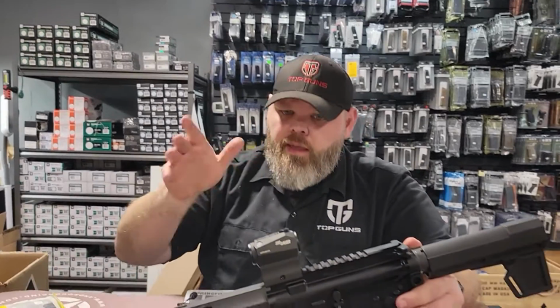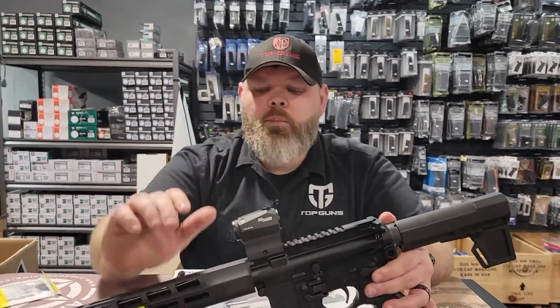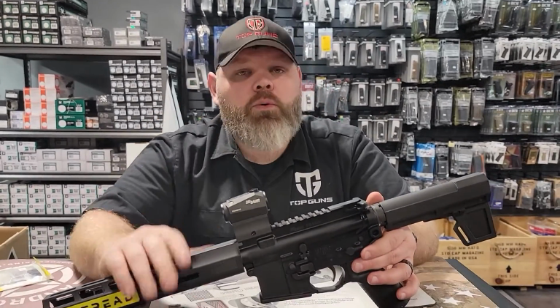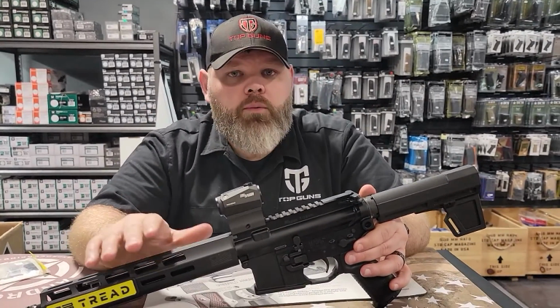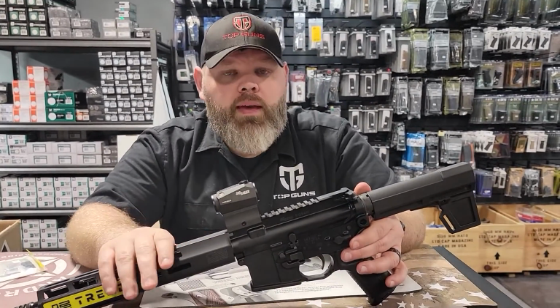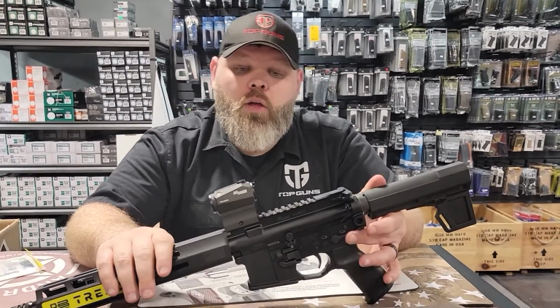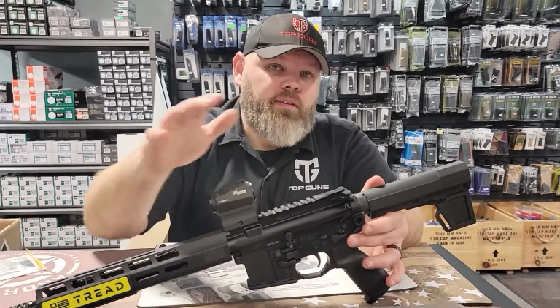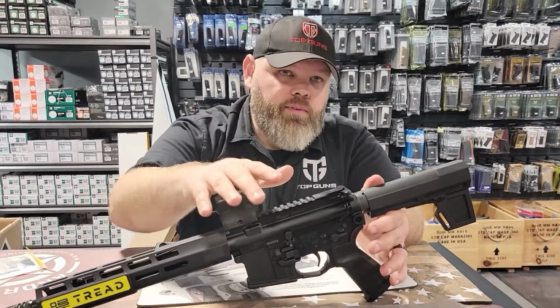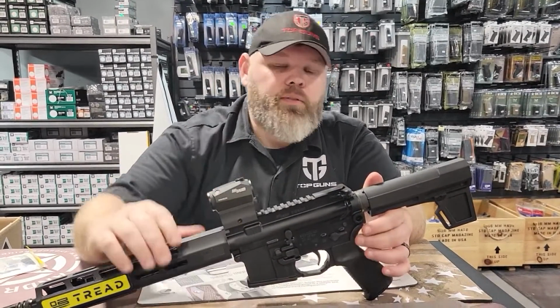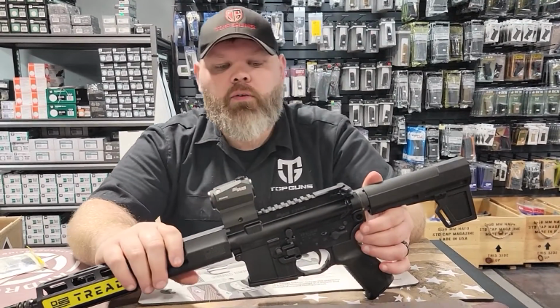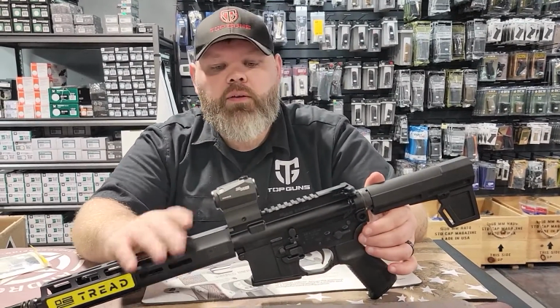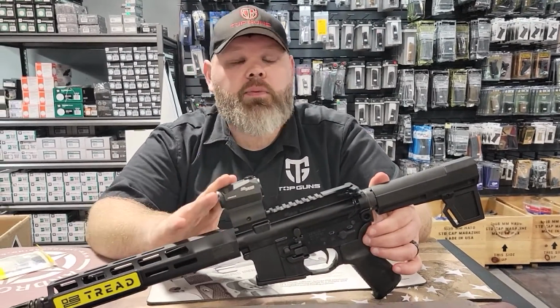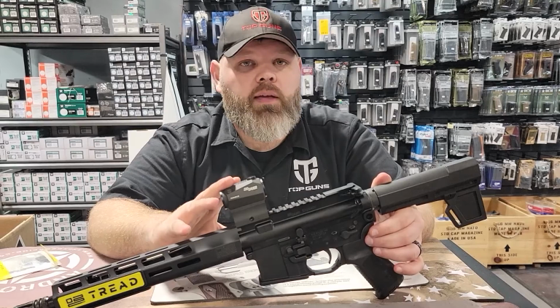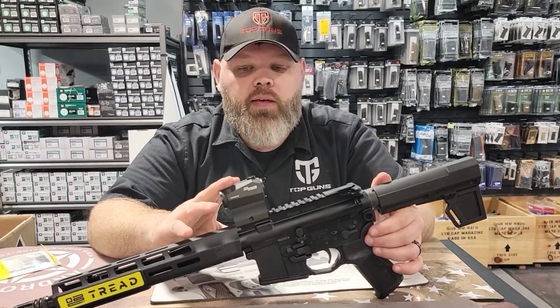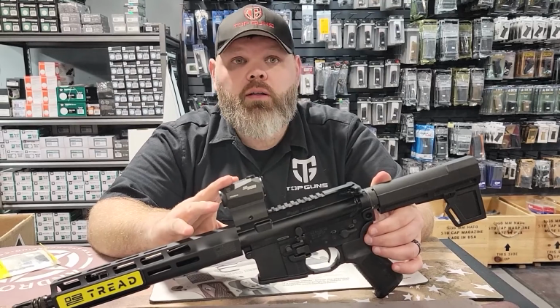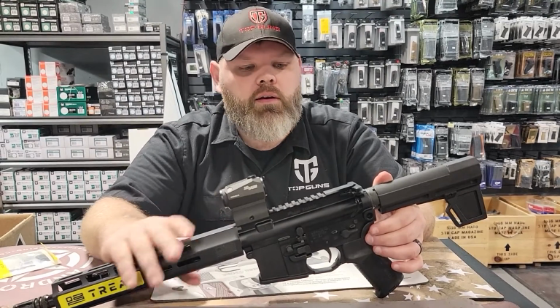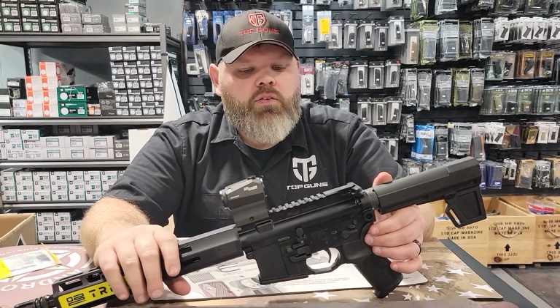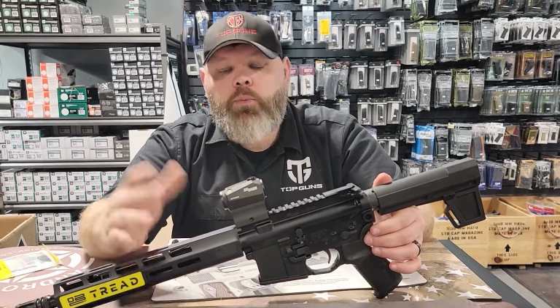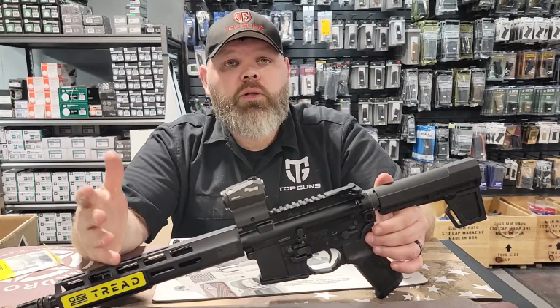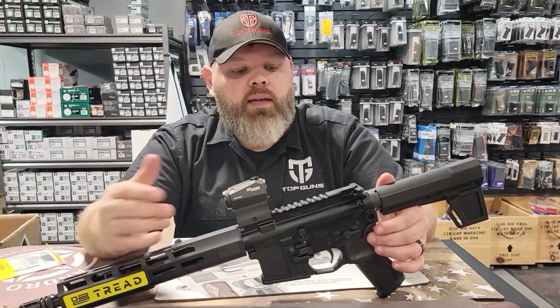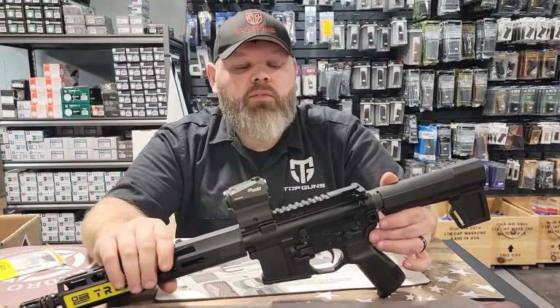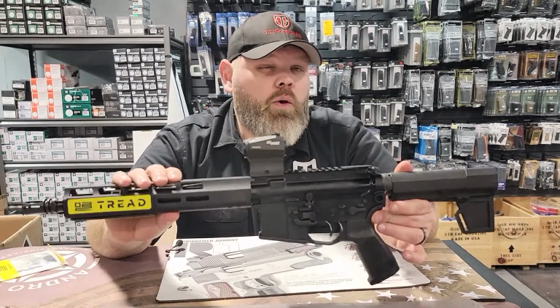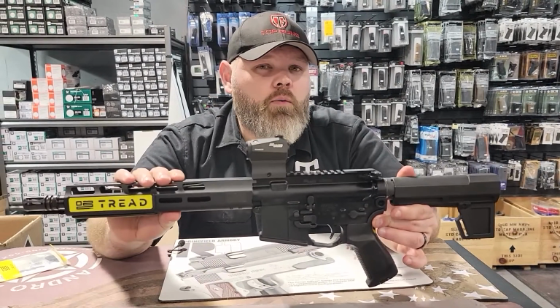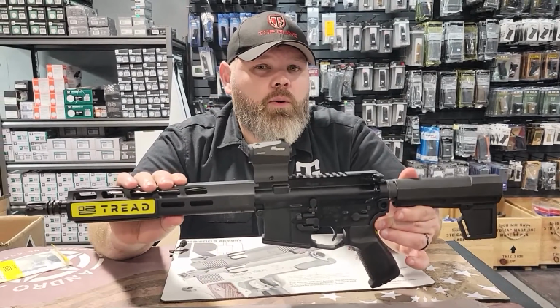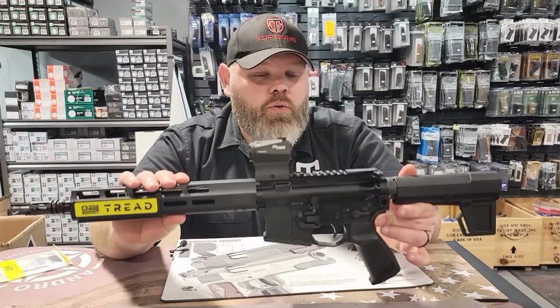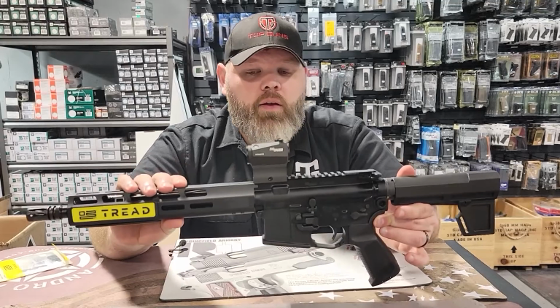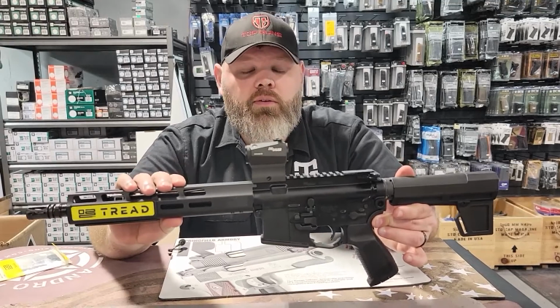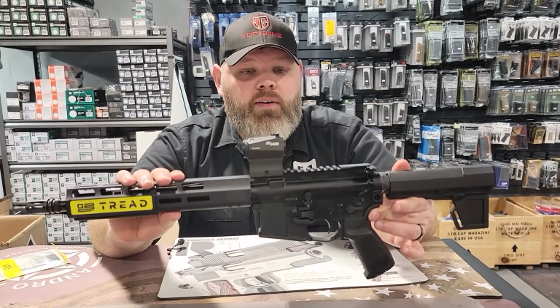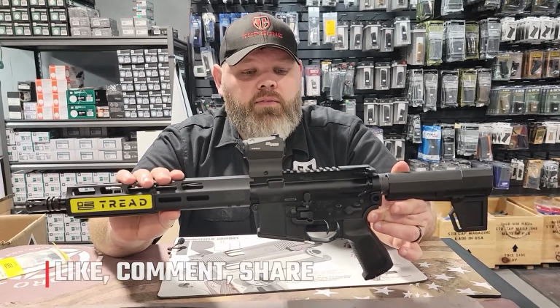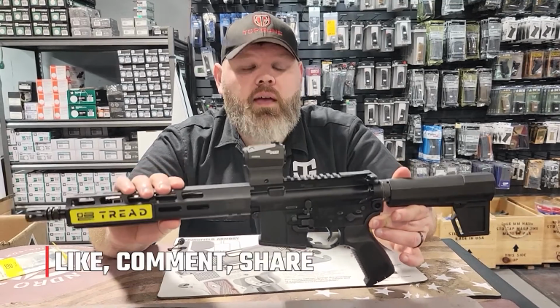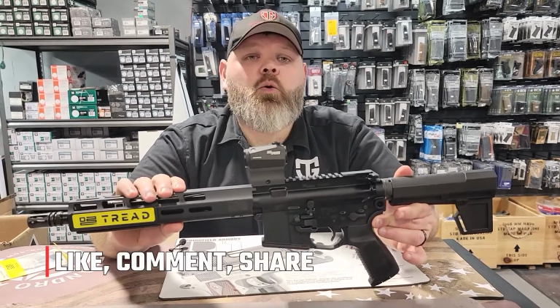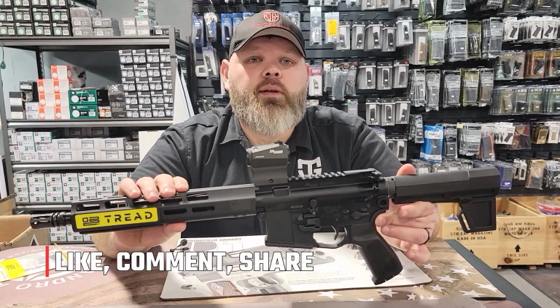It does come standard with a 30-round magazine. It does not come standard with the Romeo 5 — that's something we actually upgraded on here. I hope you enjoy the Rundown. This gives you a quick little overview of the Tread AR pistol in 5.56, and I hope you enjoyed it.